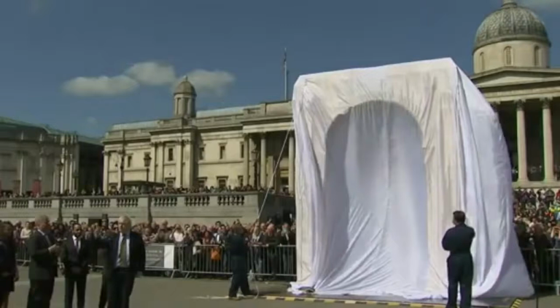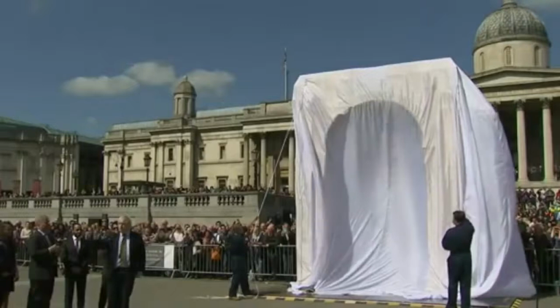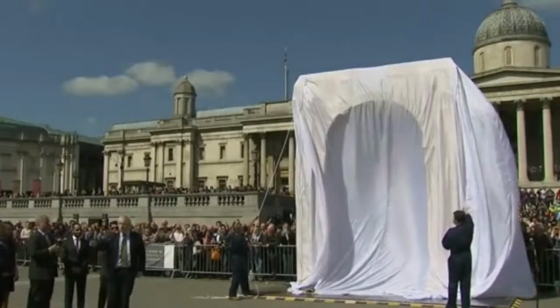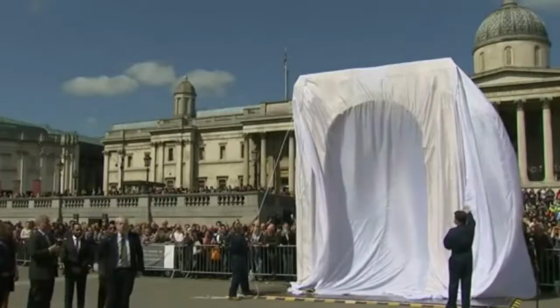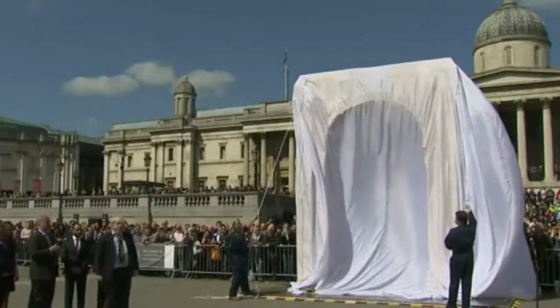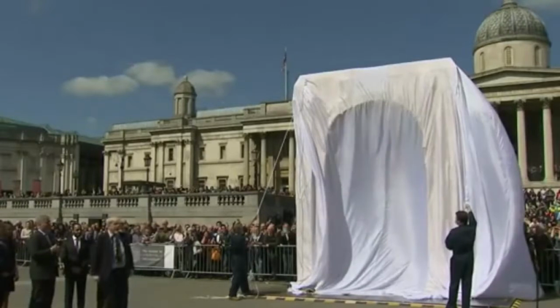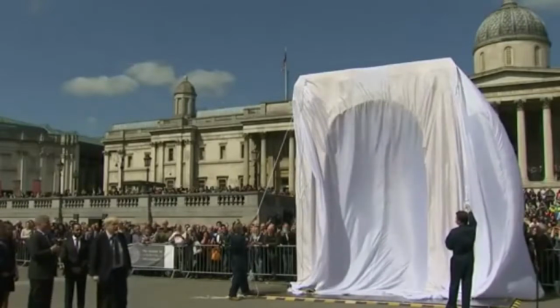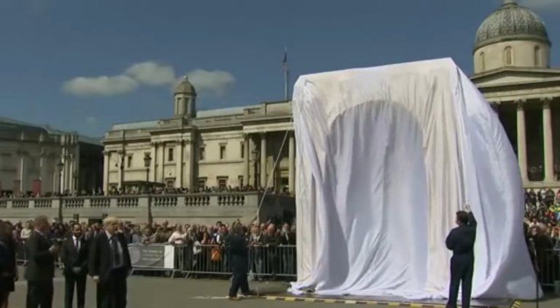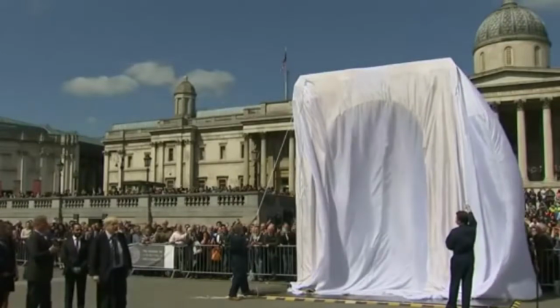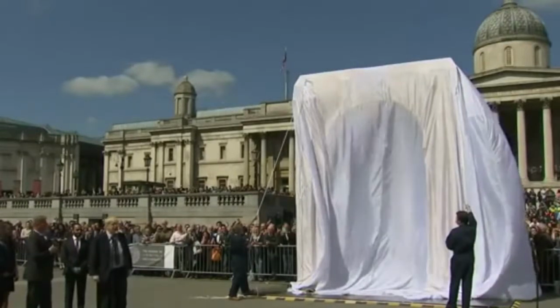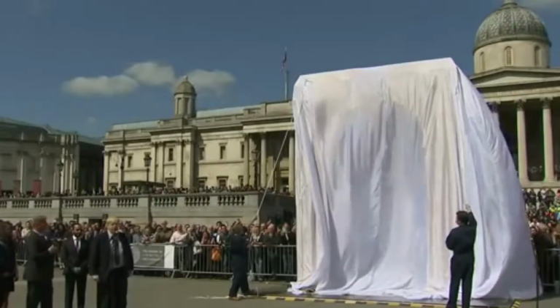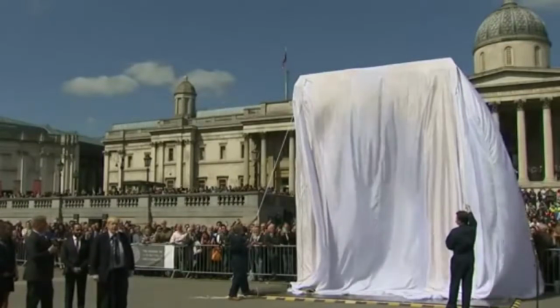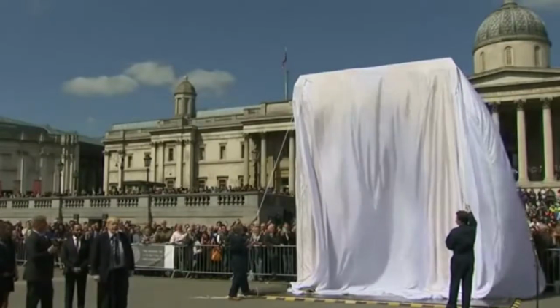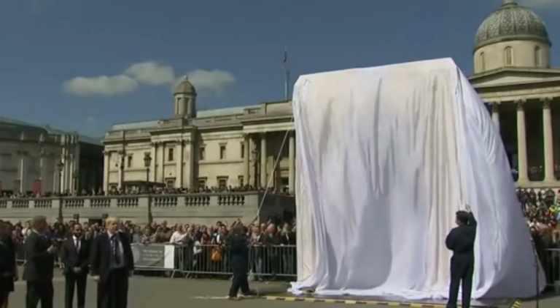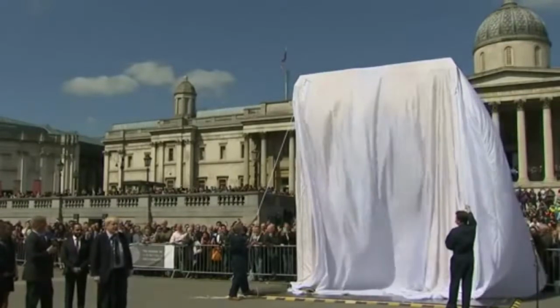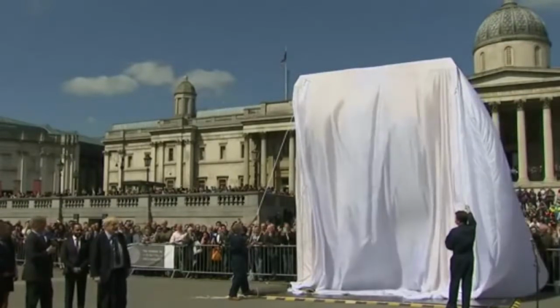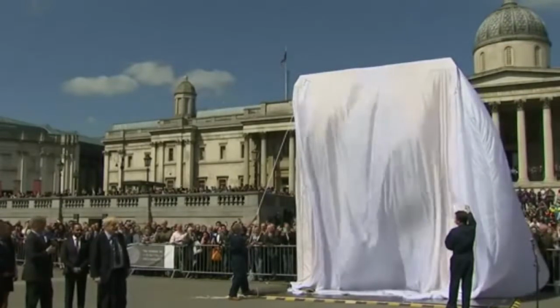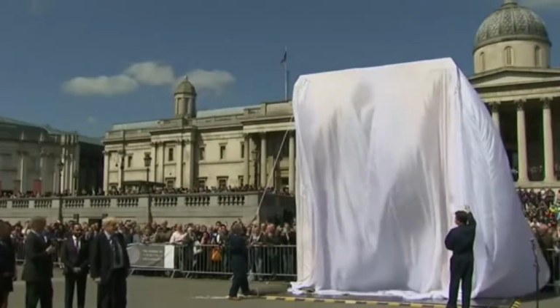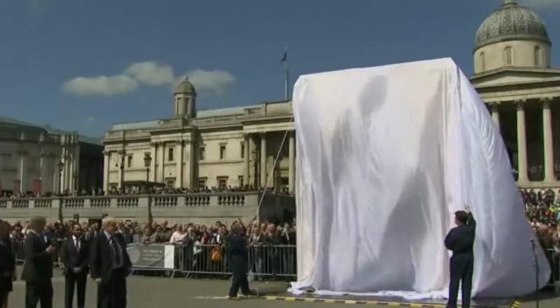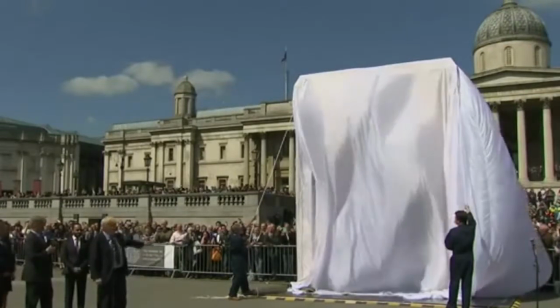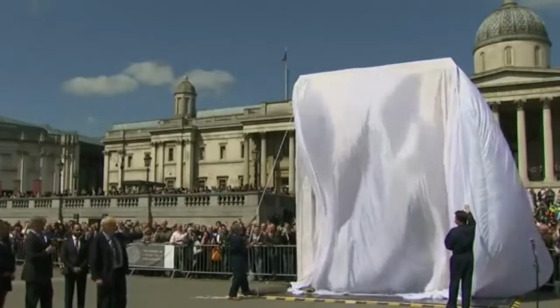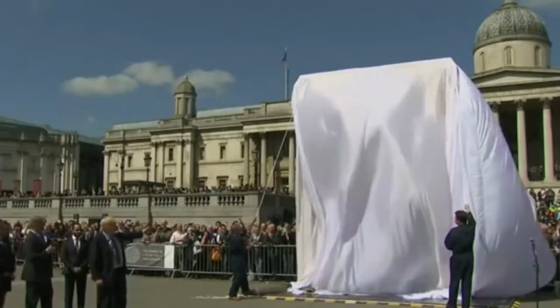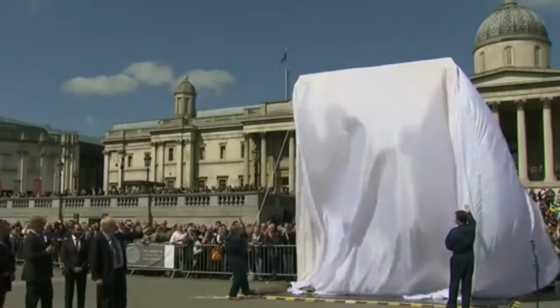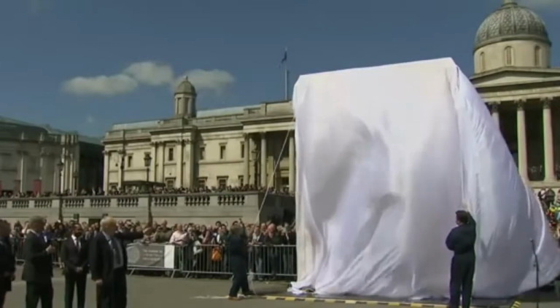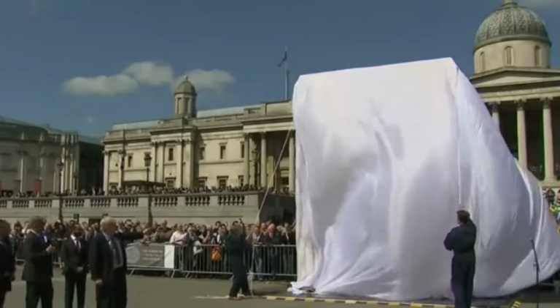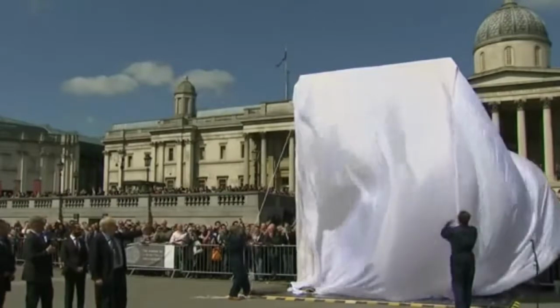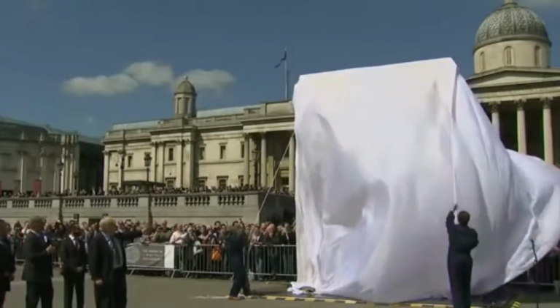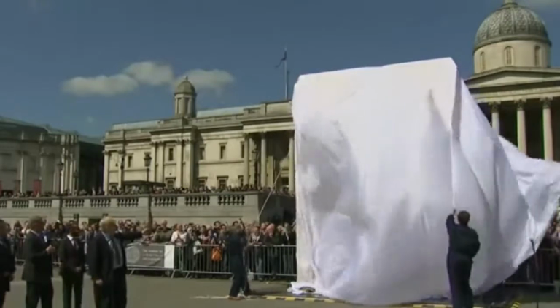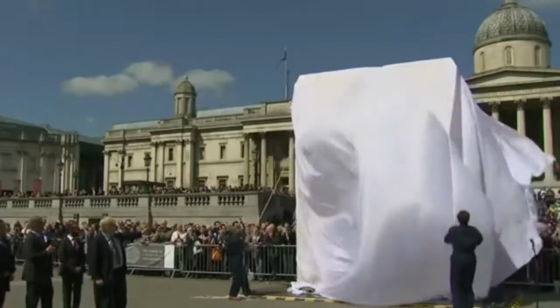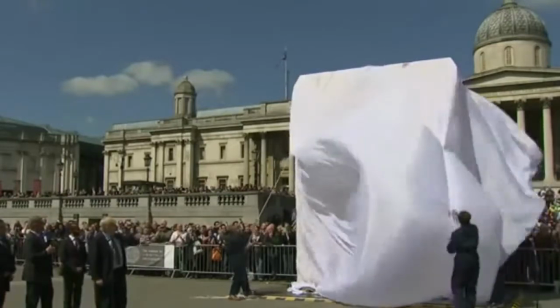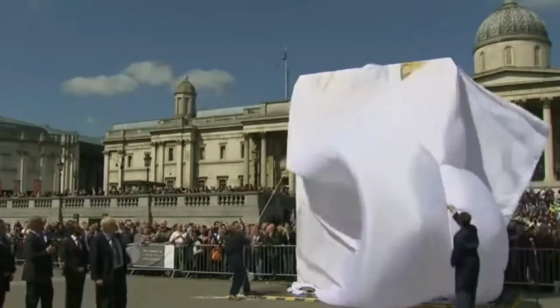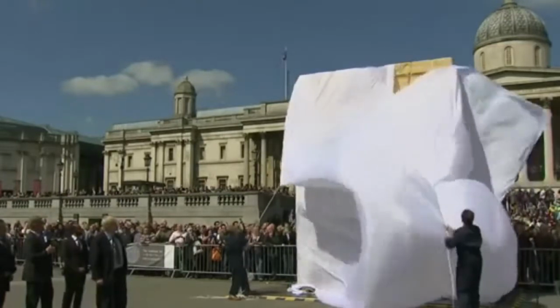A new structure in the history of this city. Ladies and gentlemen, the triumph of the launch of Palmyra. Three, two, one.